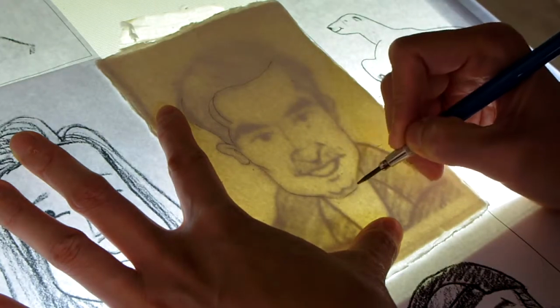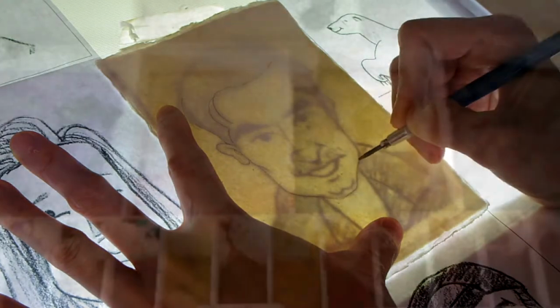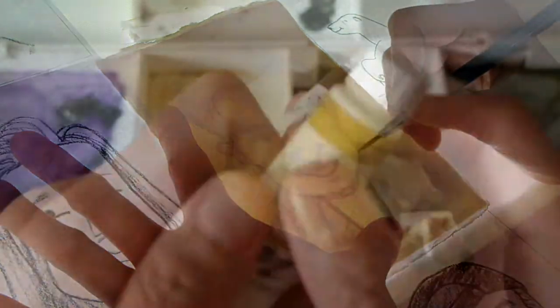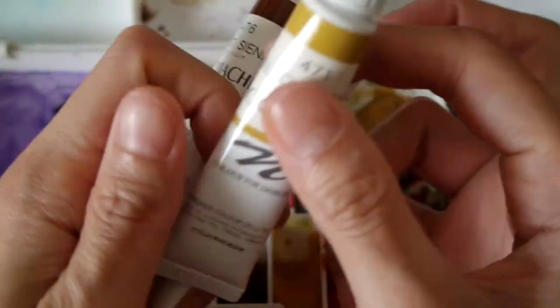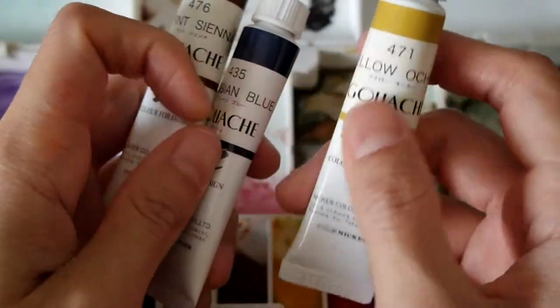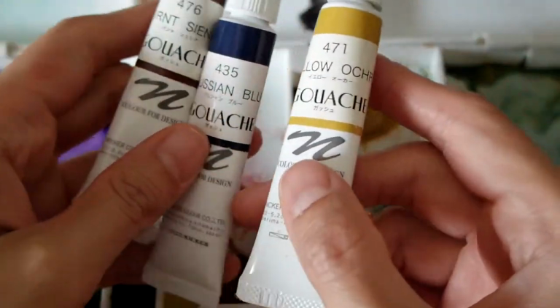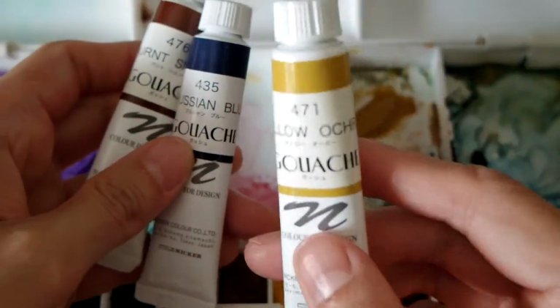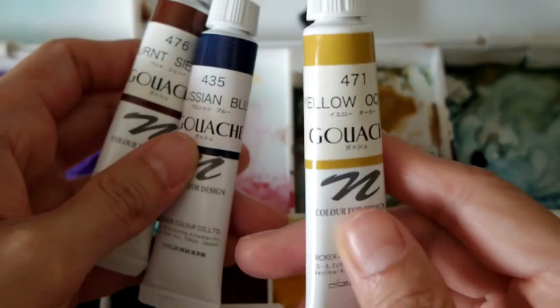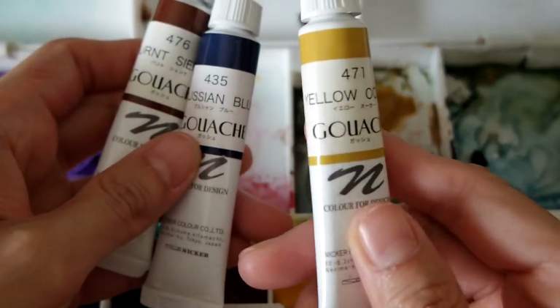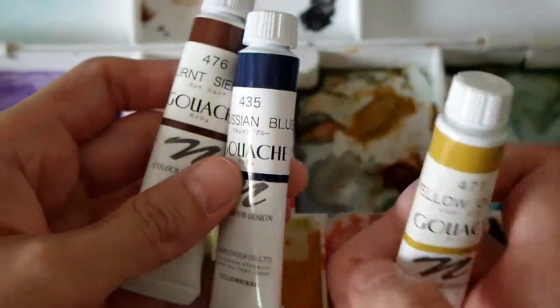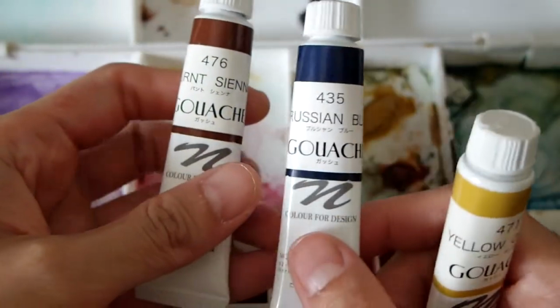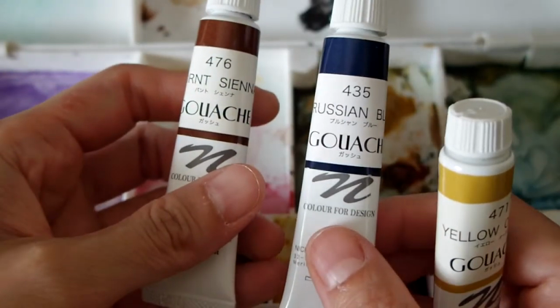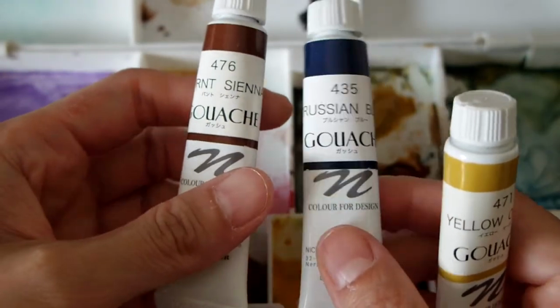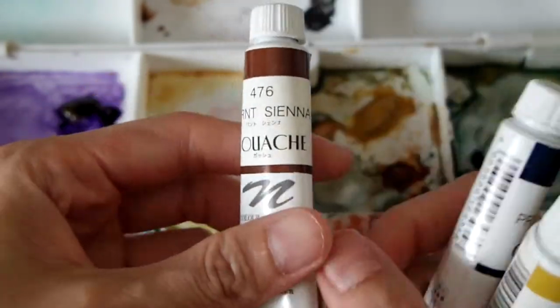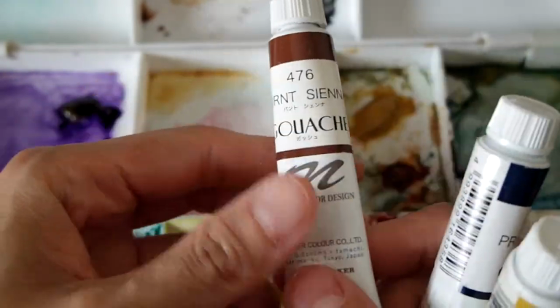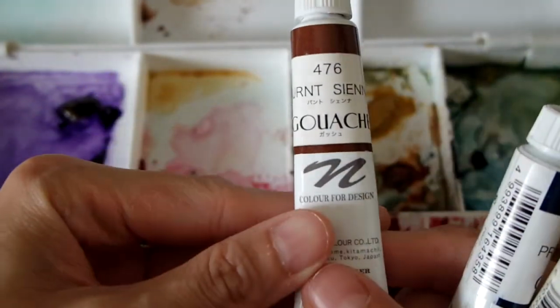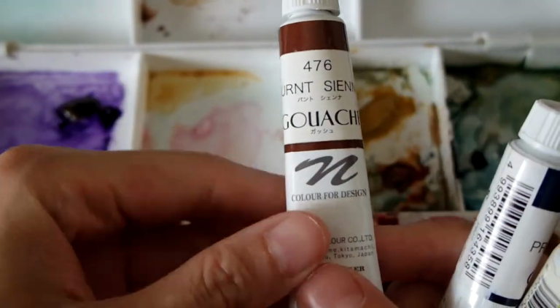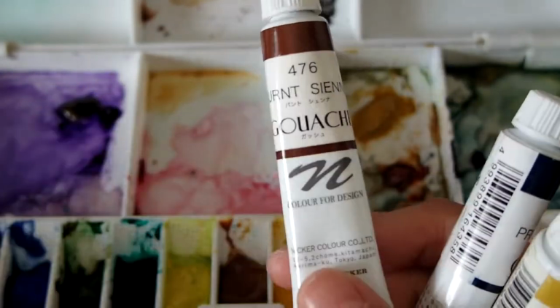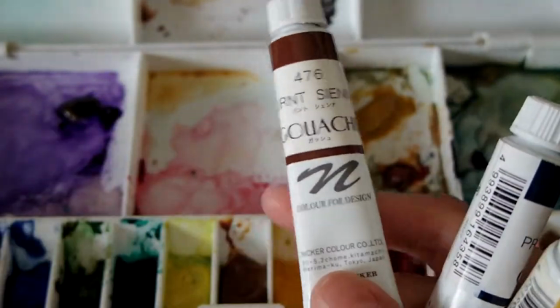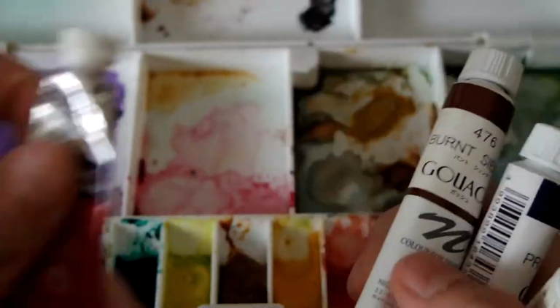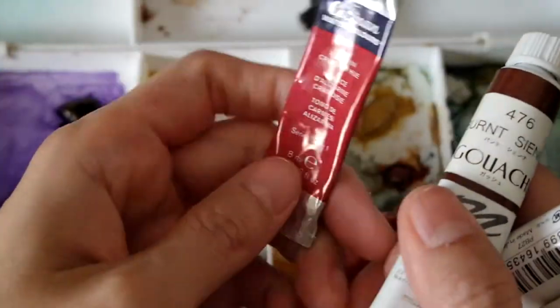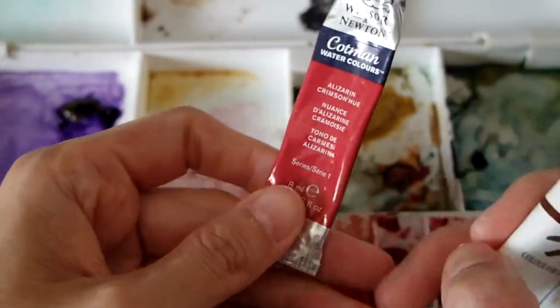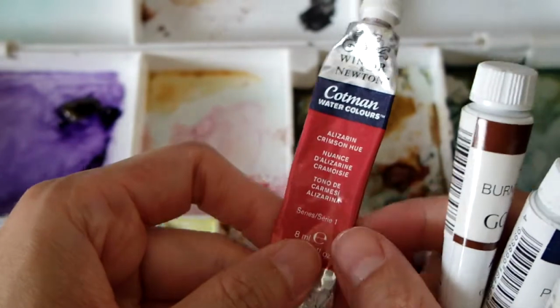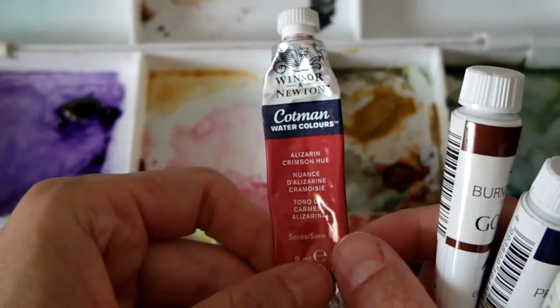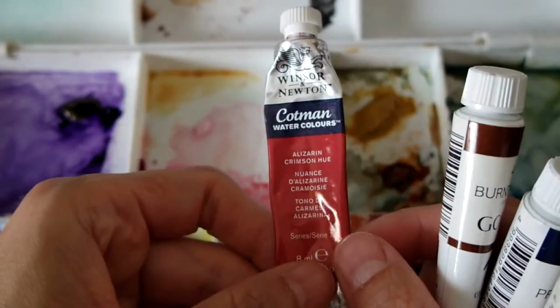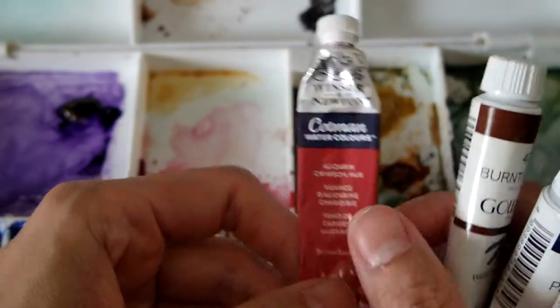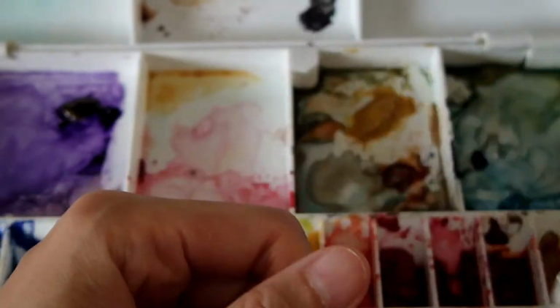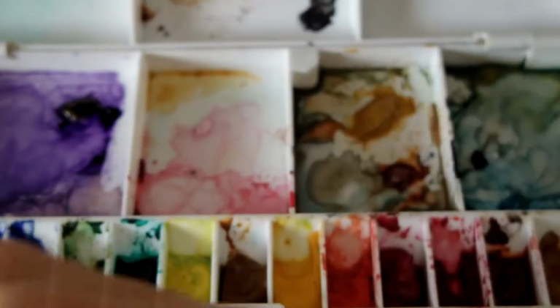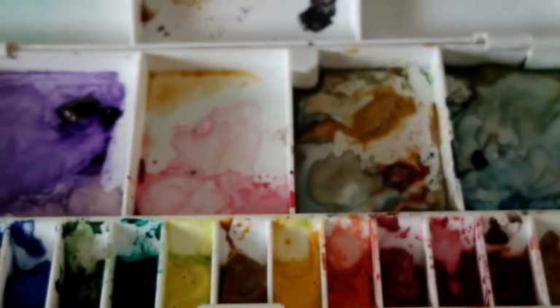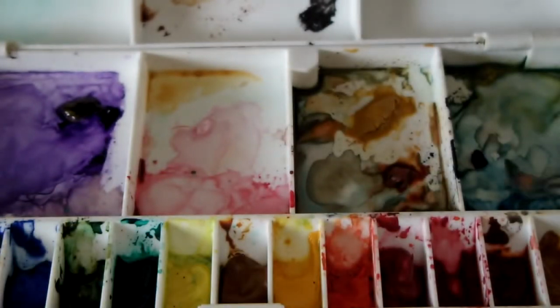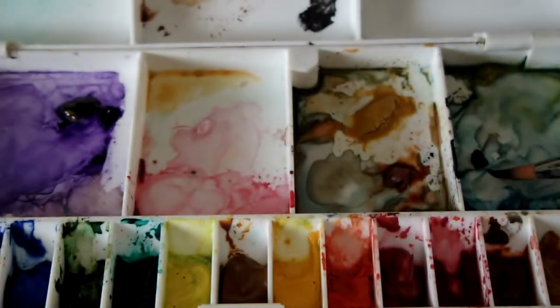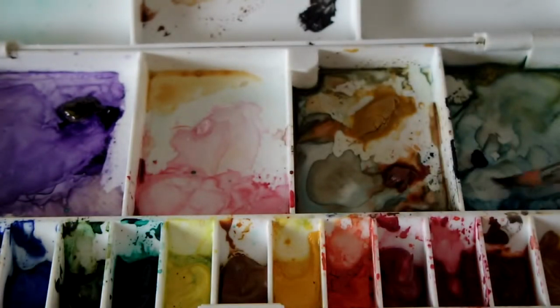I used gouache paint for the most part — yellow ochre, prussian blue, burnt sienna — and one watercolour, alizarin crimson hue. Sticking to a minimal palette makes it easy to harmonize the colours.